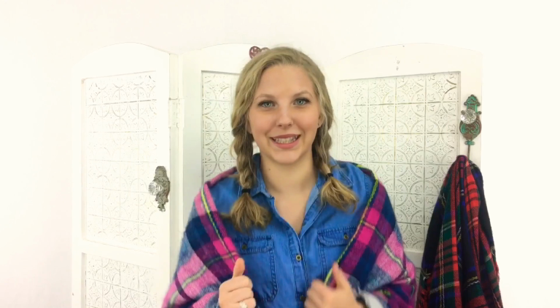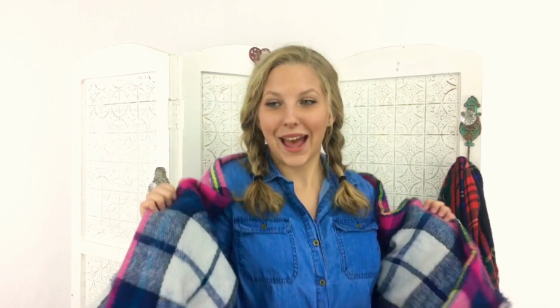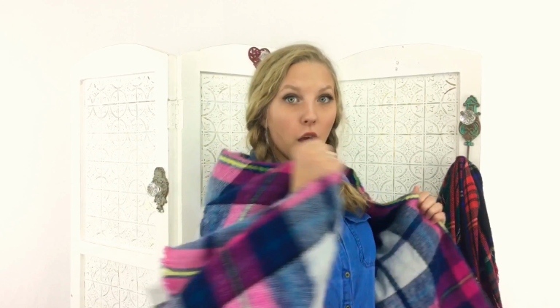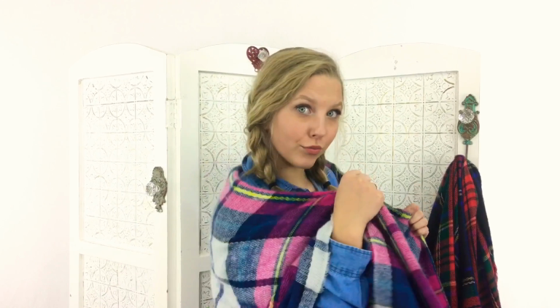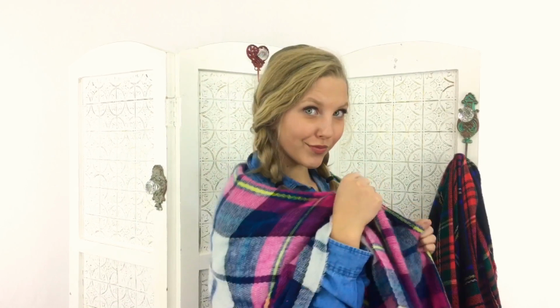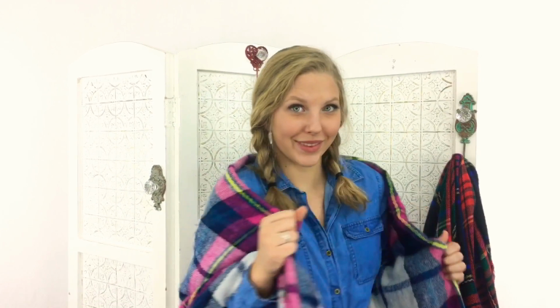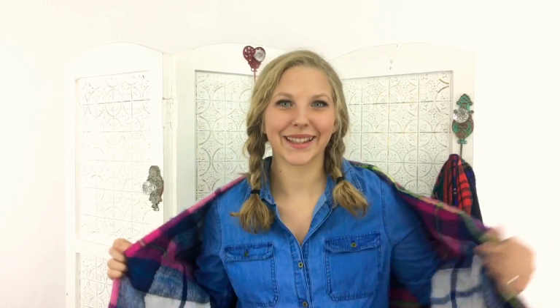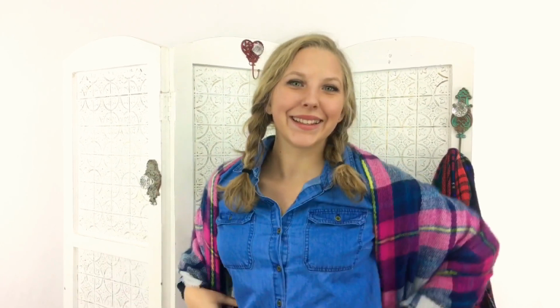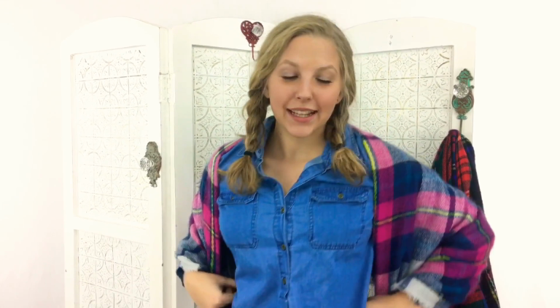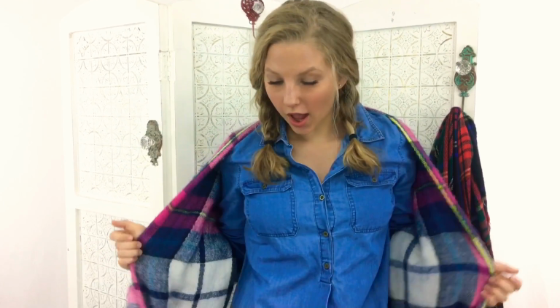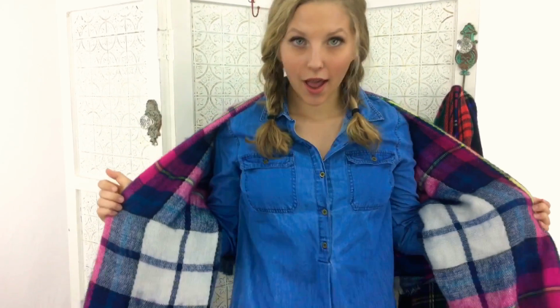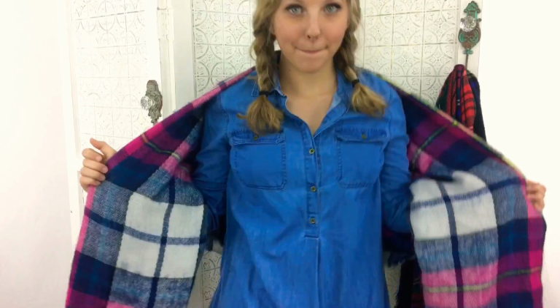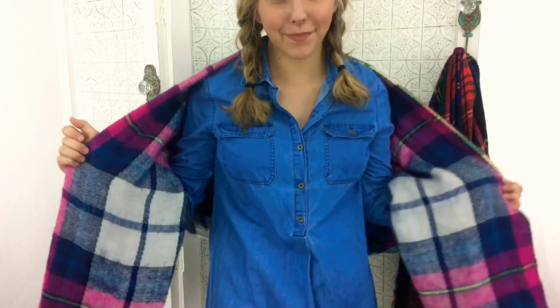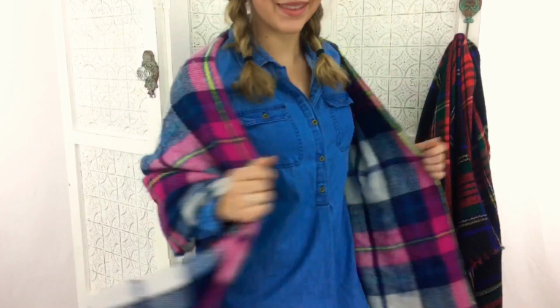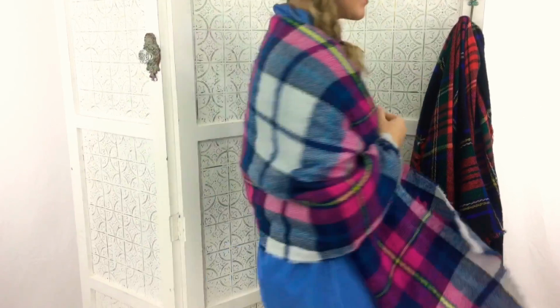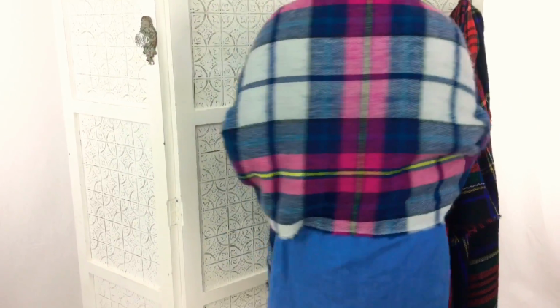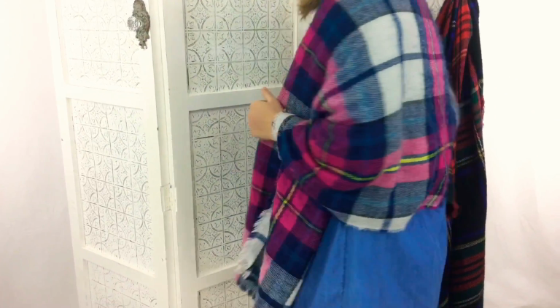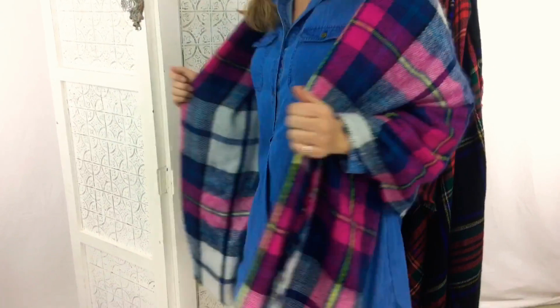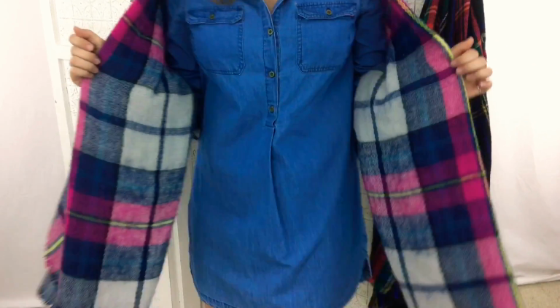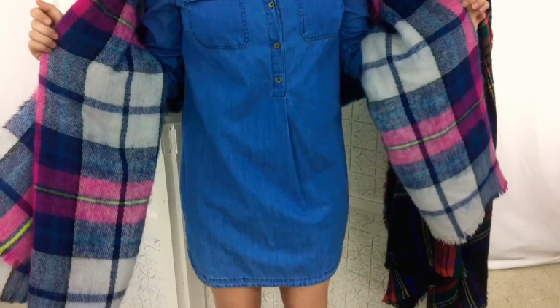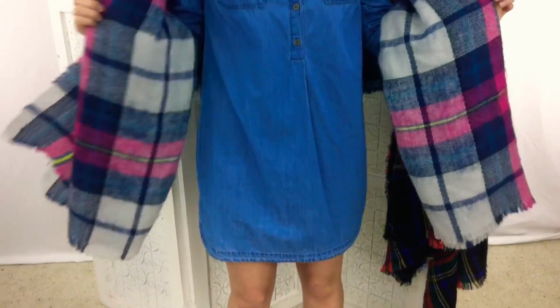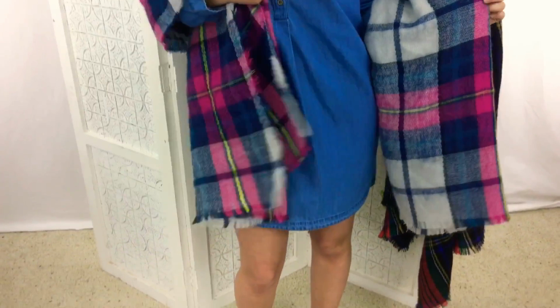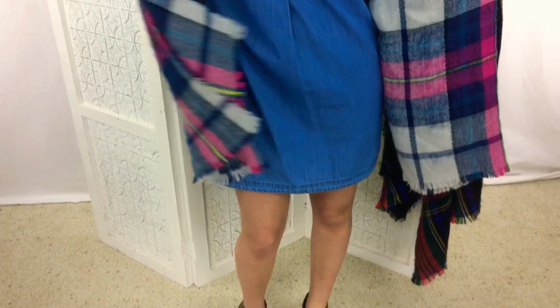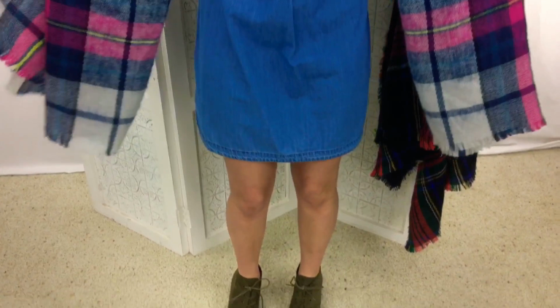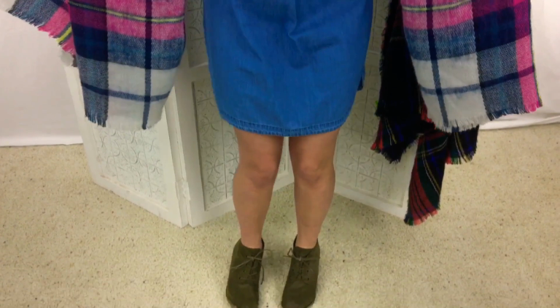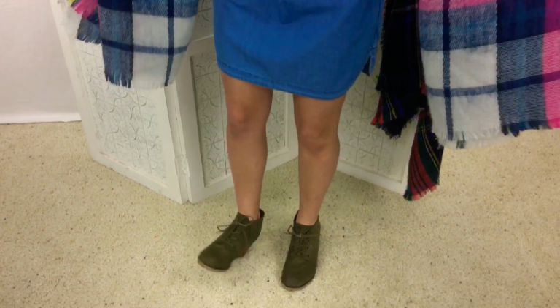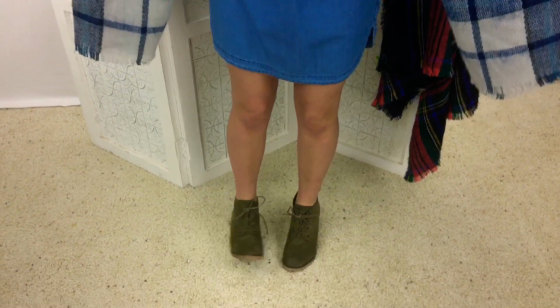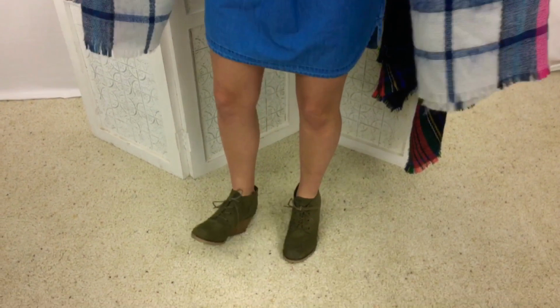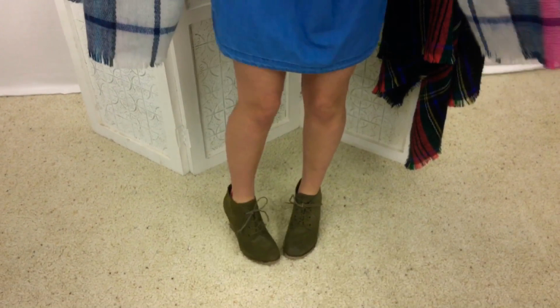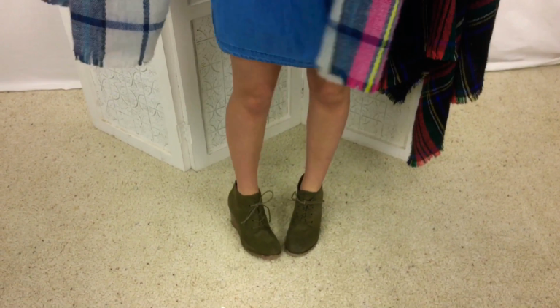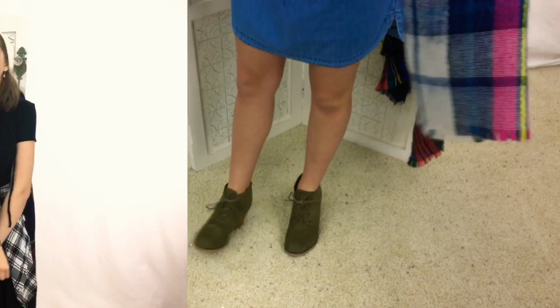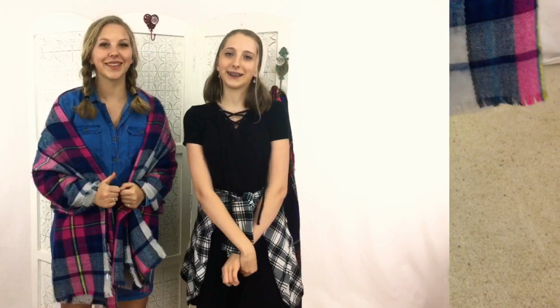To start off my first look, I have a pink and dark blue philano scarf on, and I have on this adorable blue denim dress. Last but not least, I have on a pair of green suede heels.